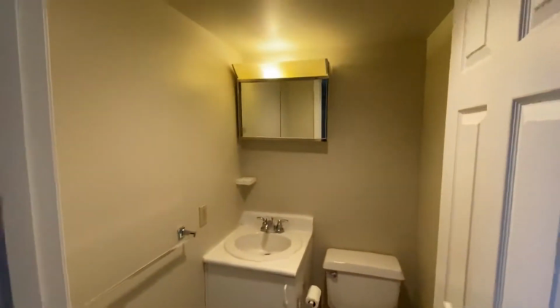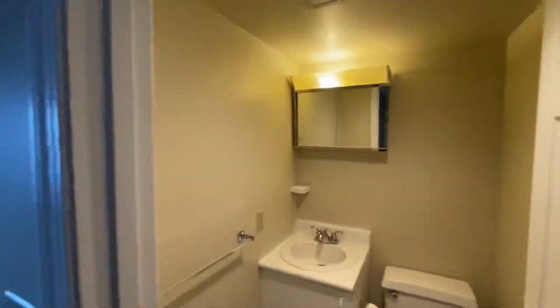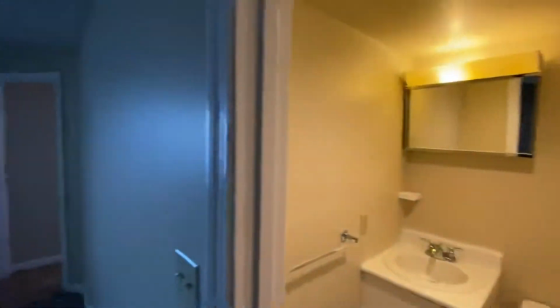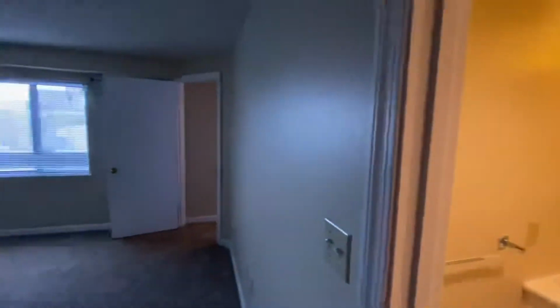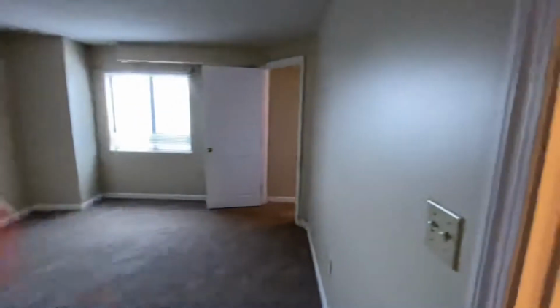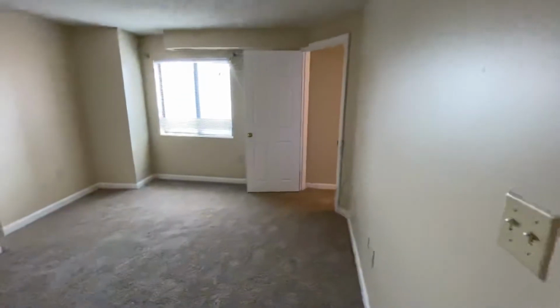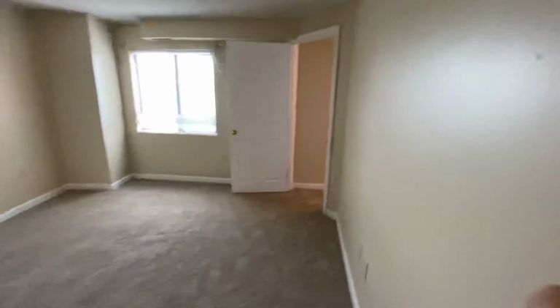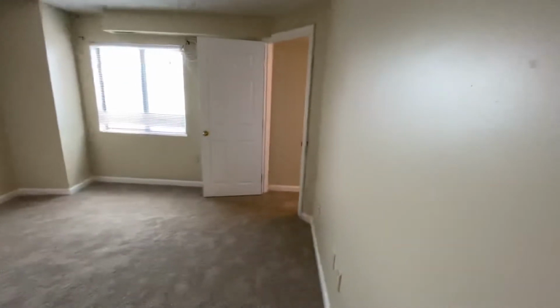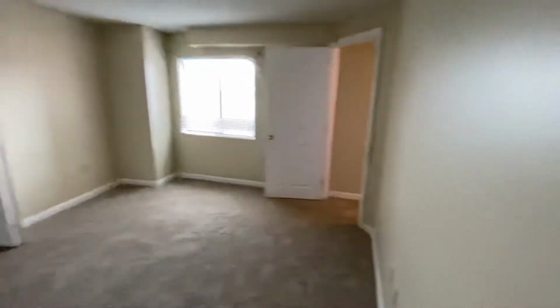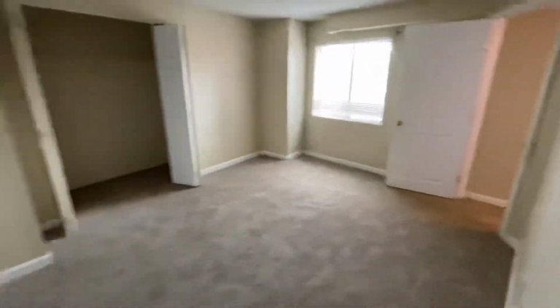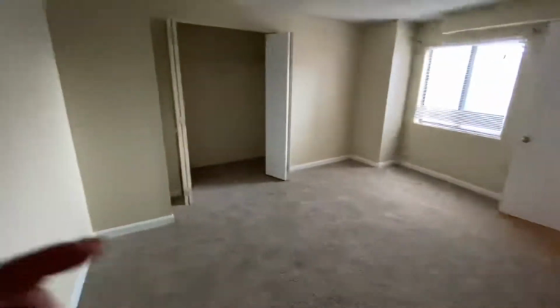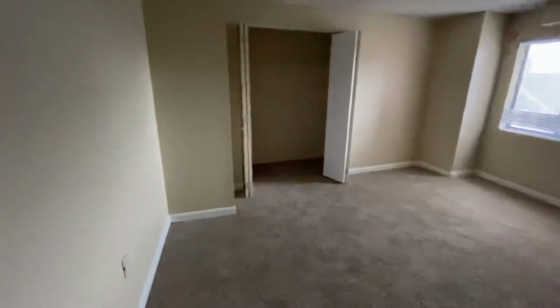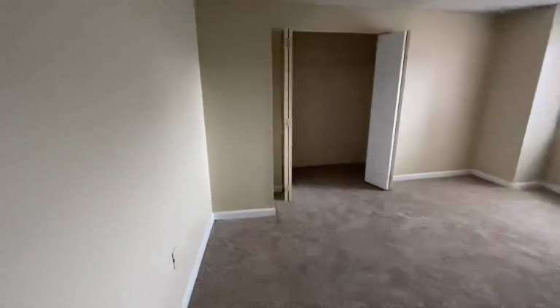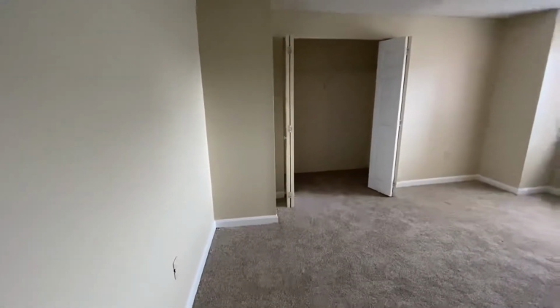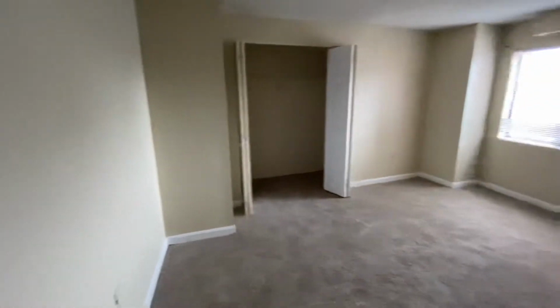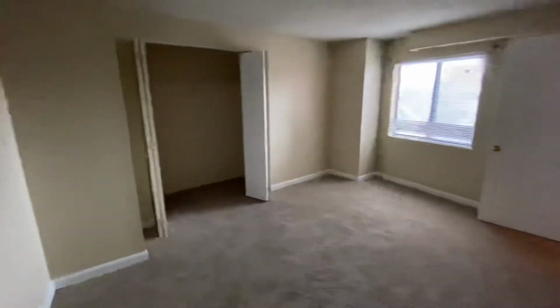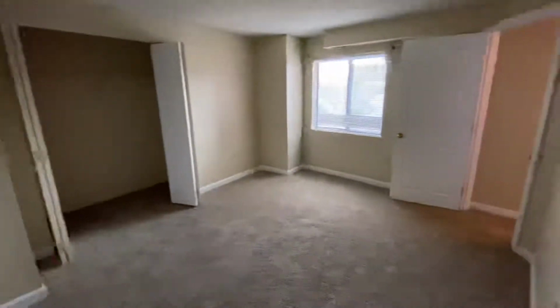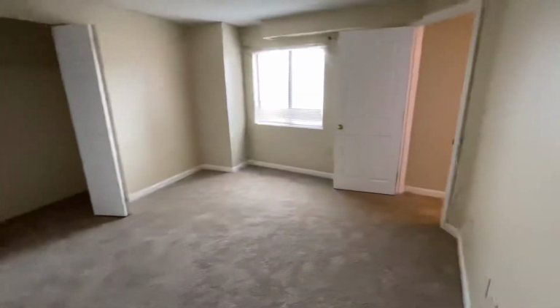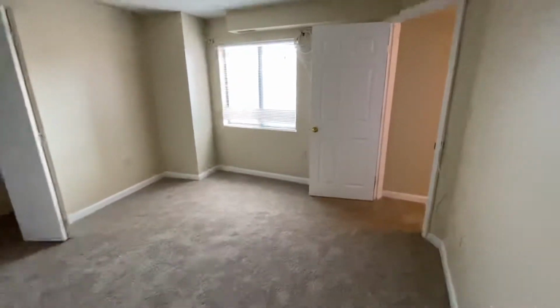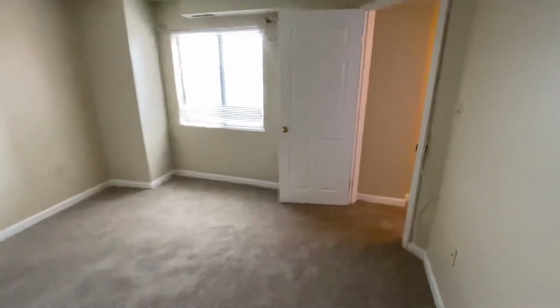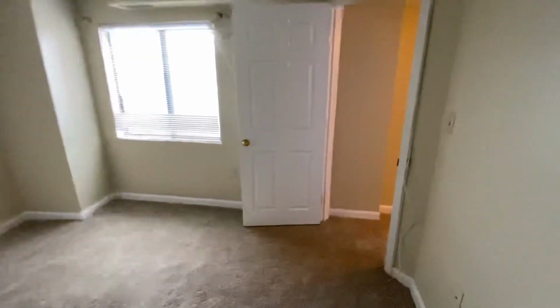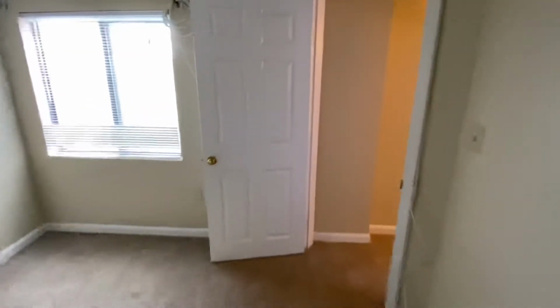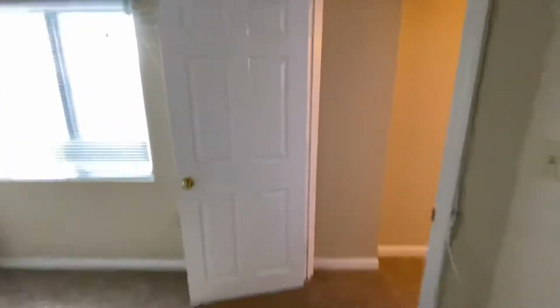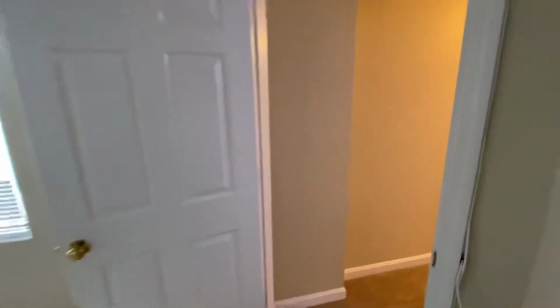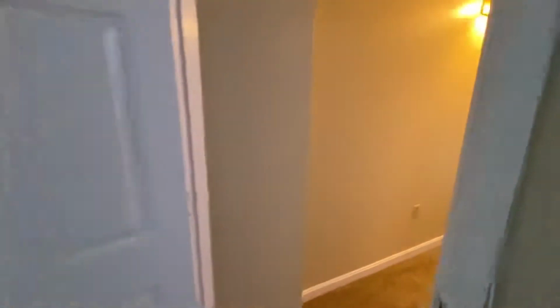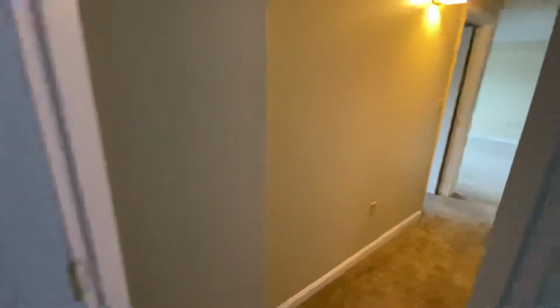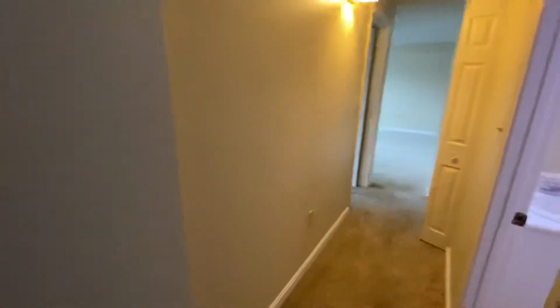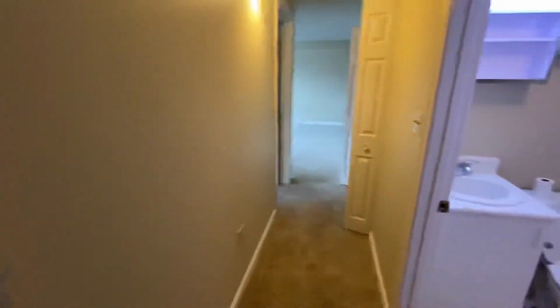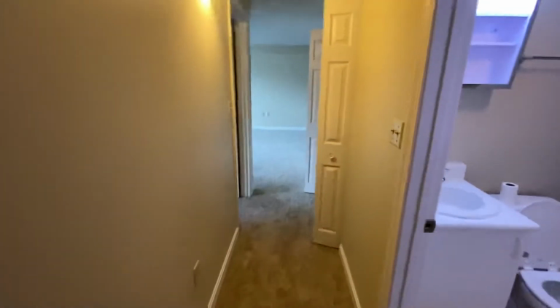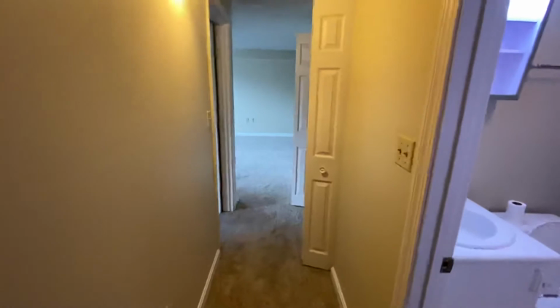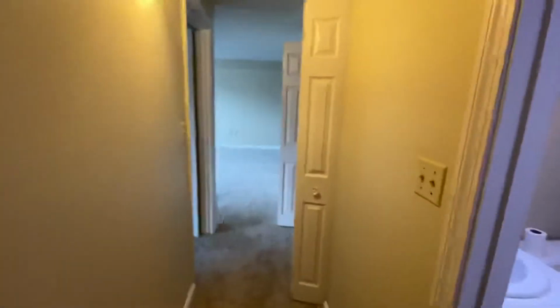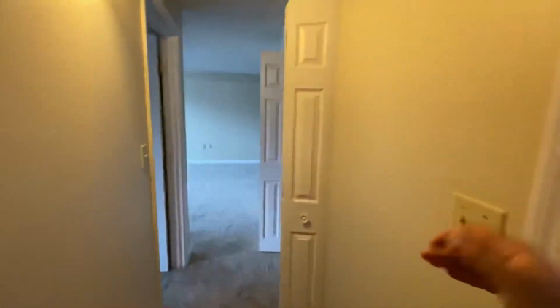This is the view from the bathroom. As I mentioned, plenty of hallway space.